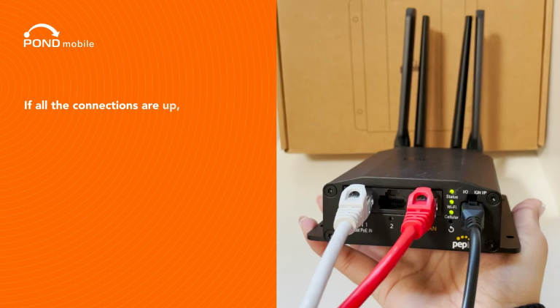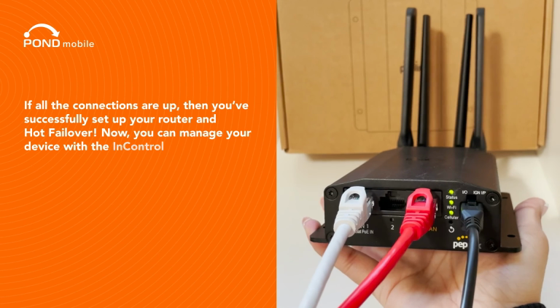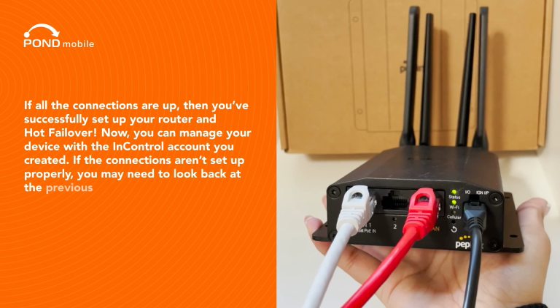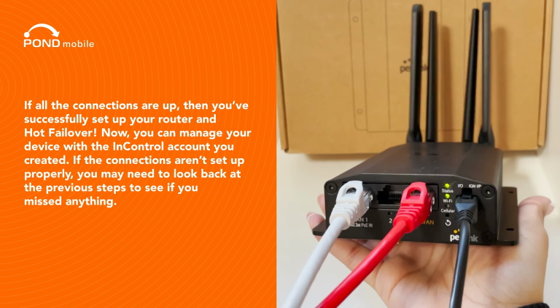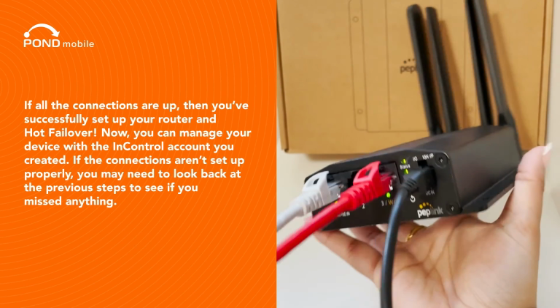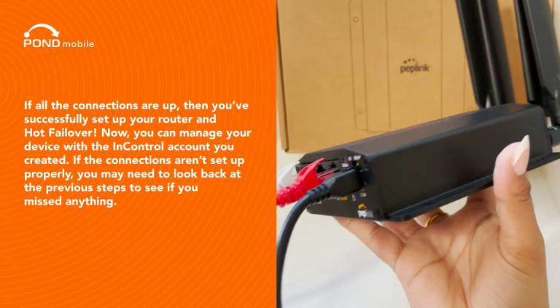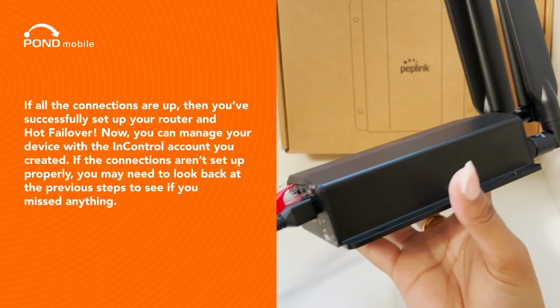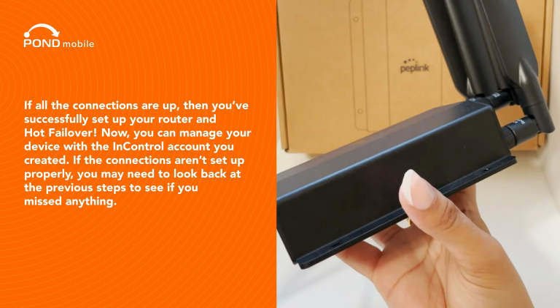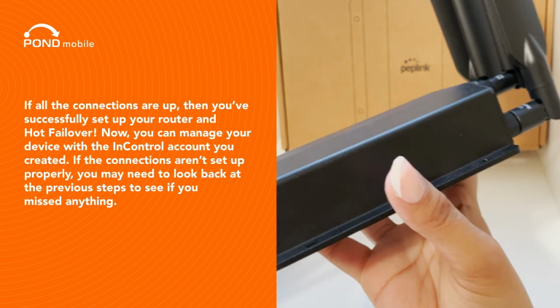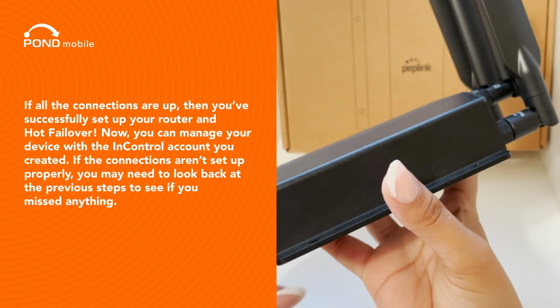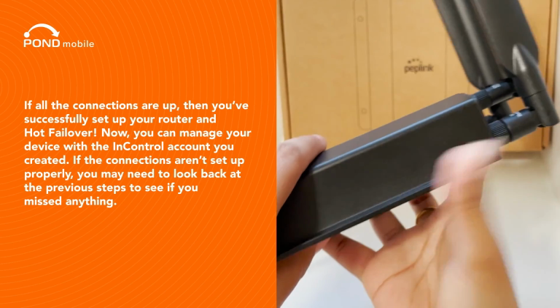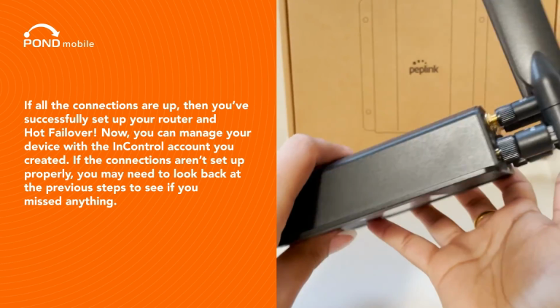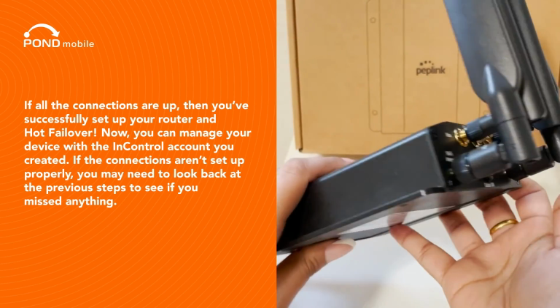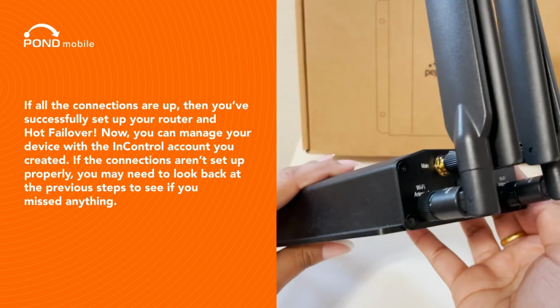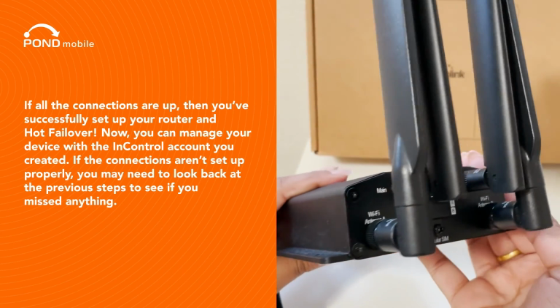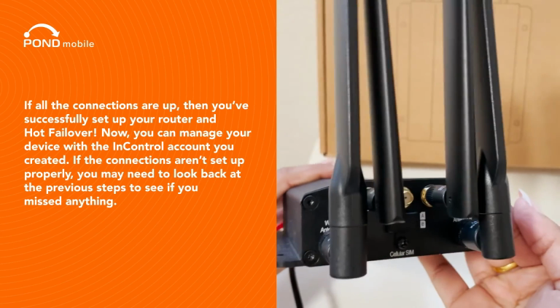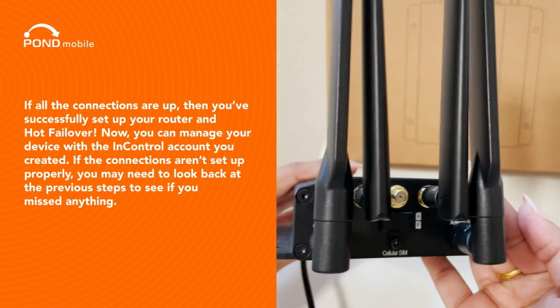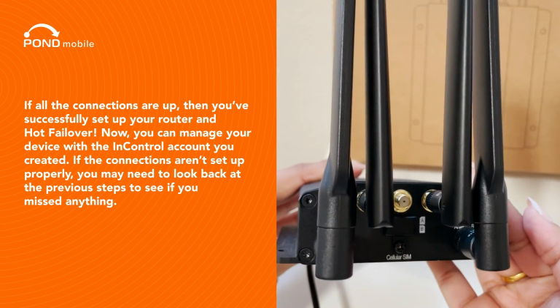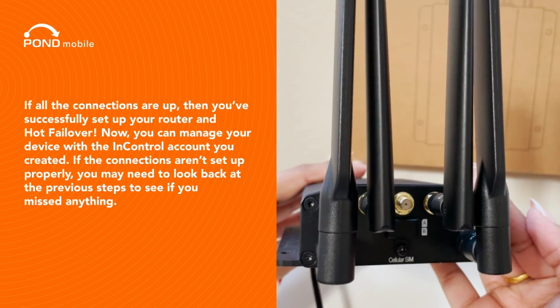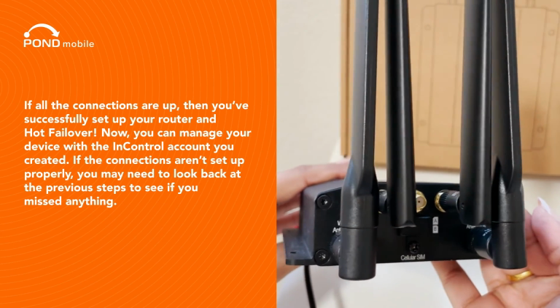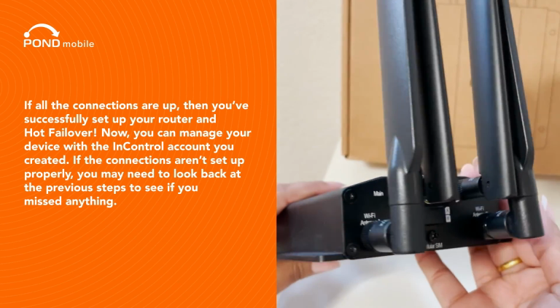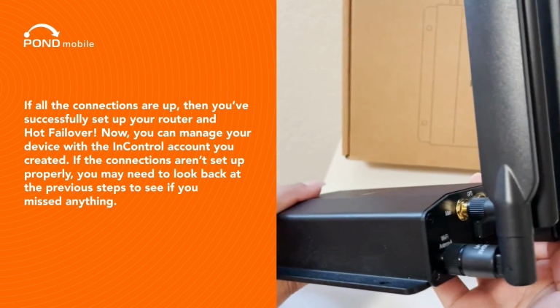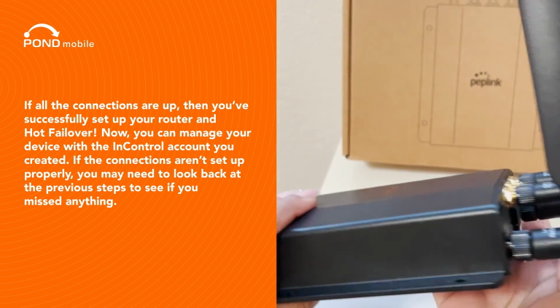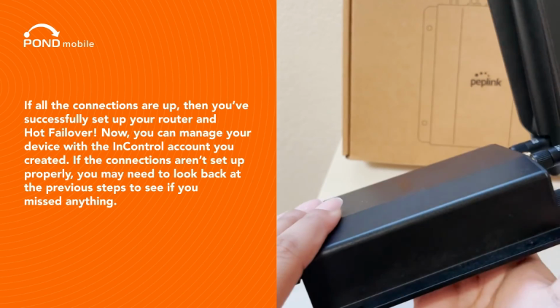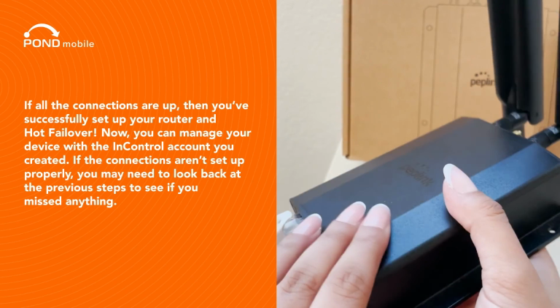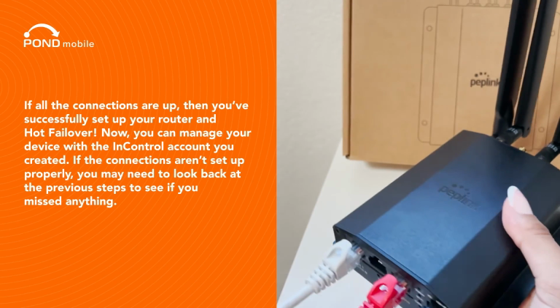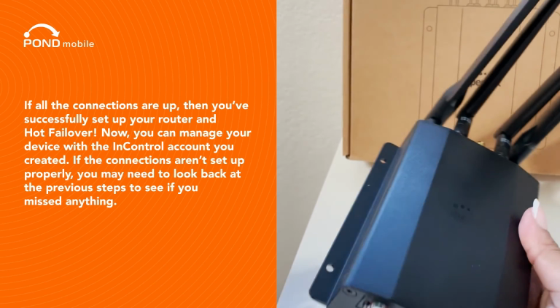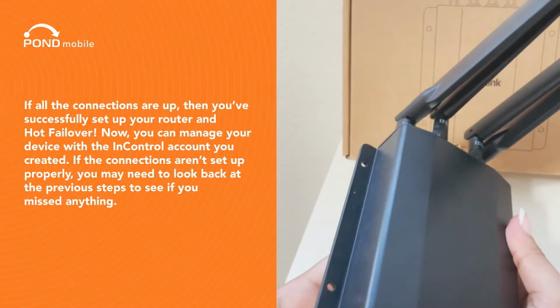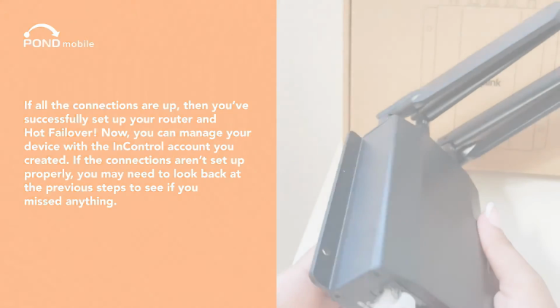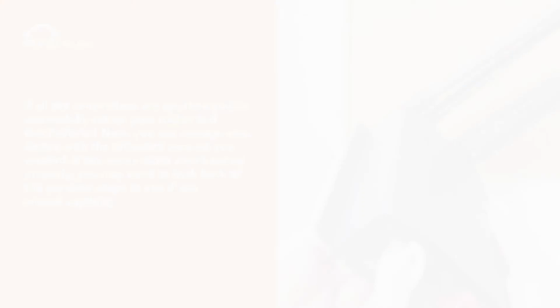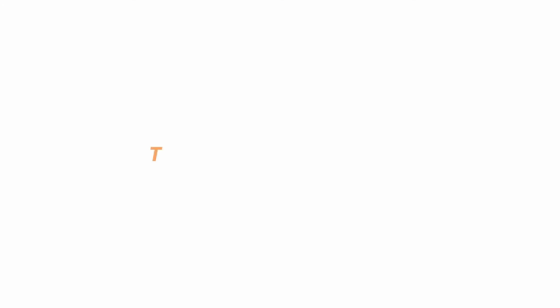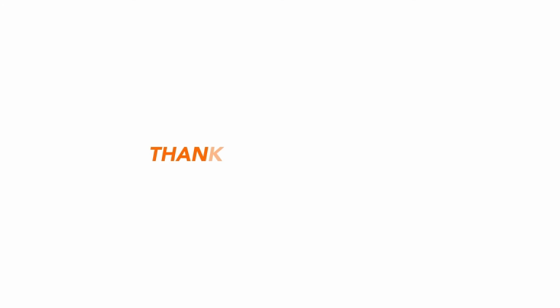If all the connections are up, then you've successfully set up your router and Hot Failover. Now you can manage your device with the InControl account you created. If the connections aren't set up properly, you may need to look back at the previous steps to see if you missed anything.